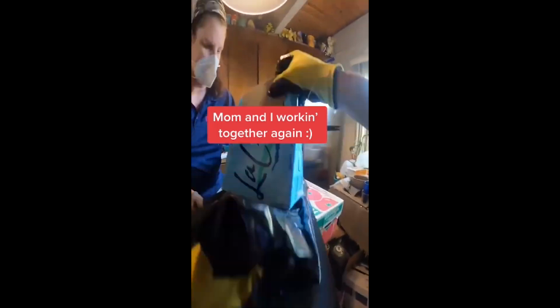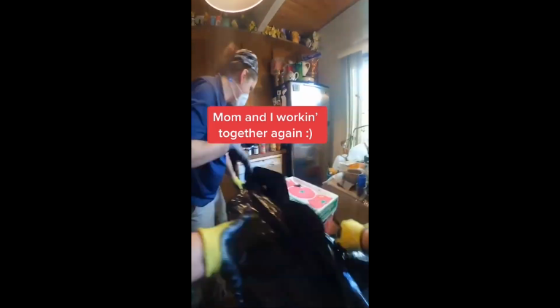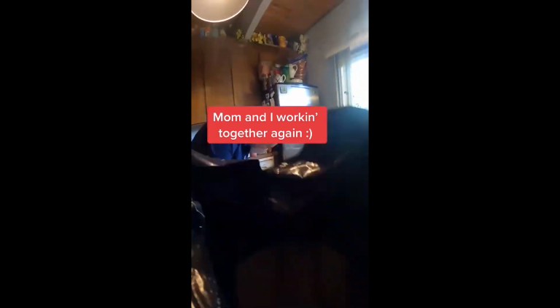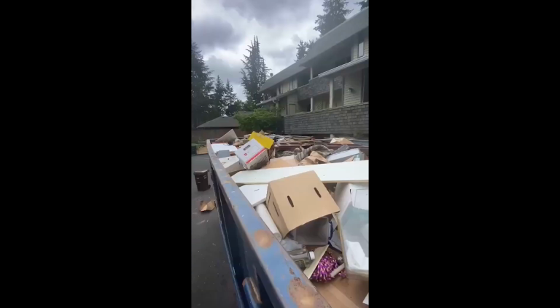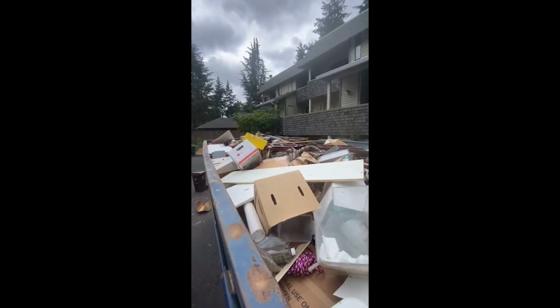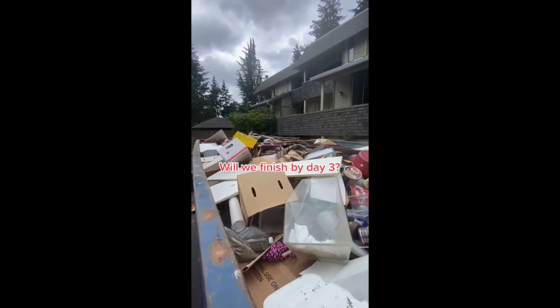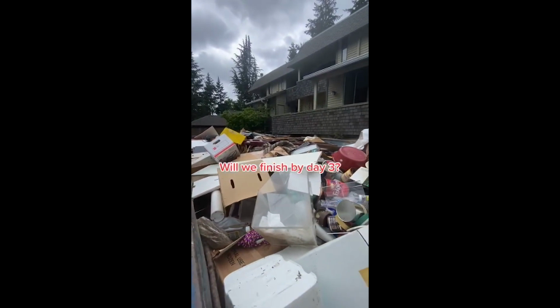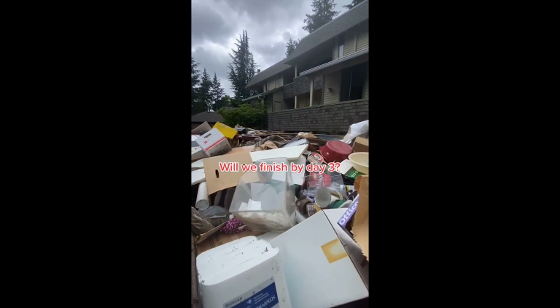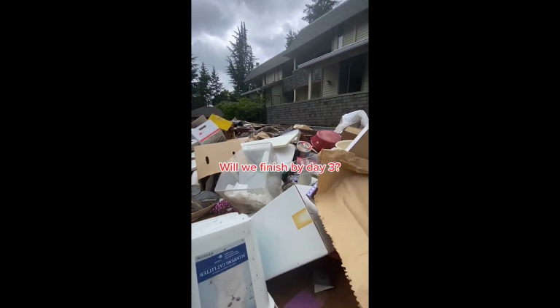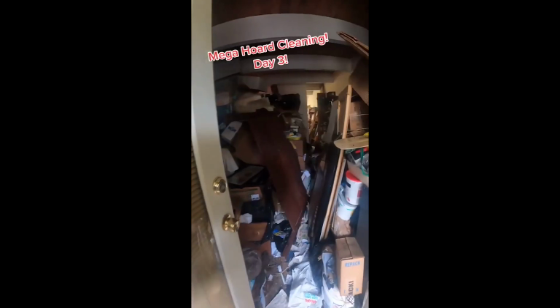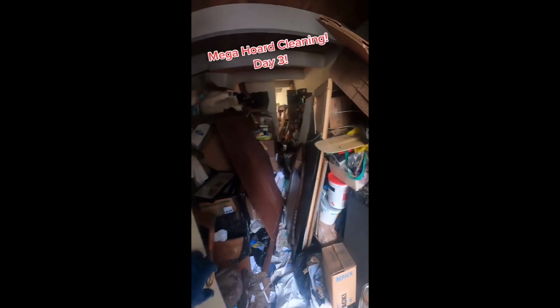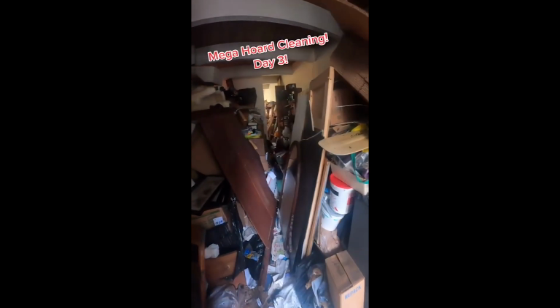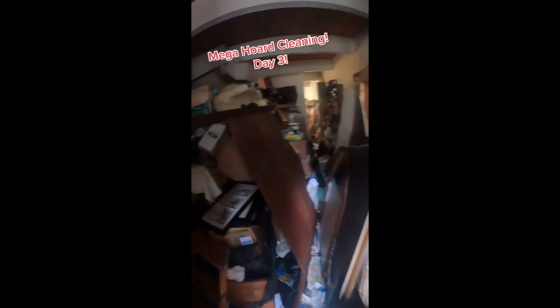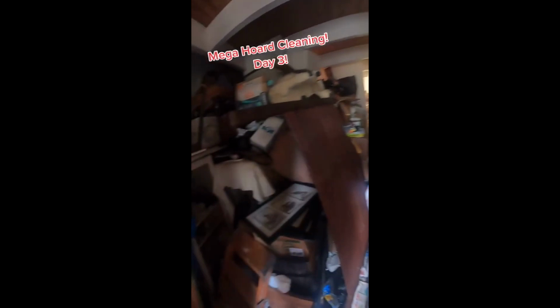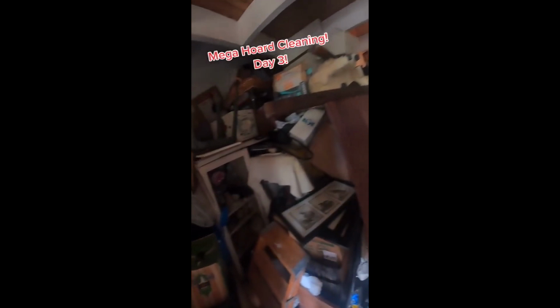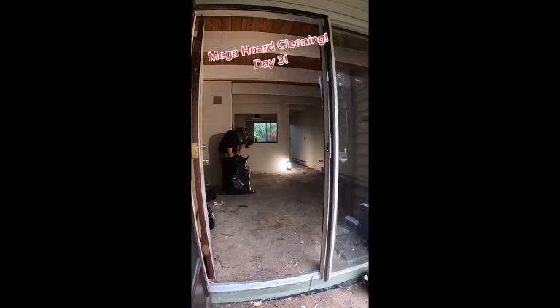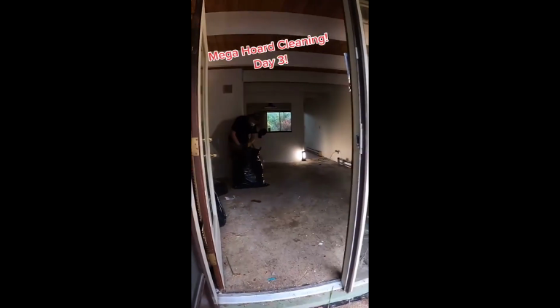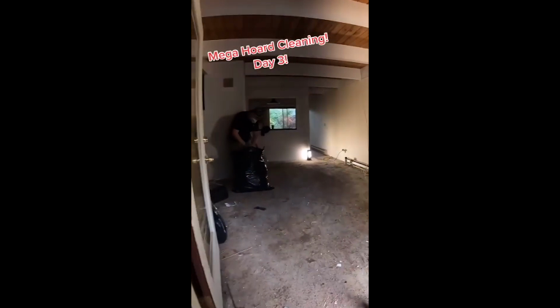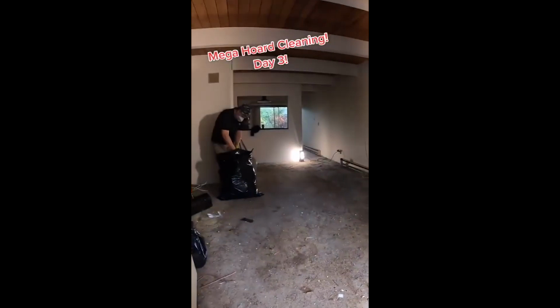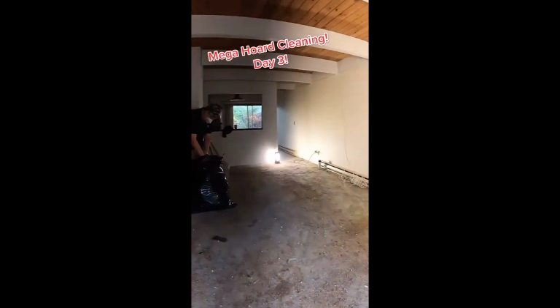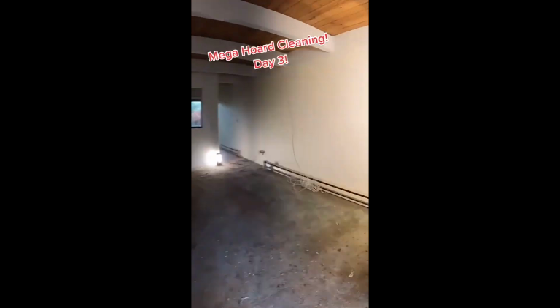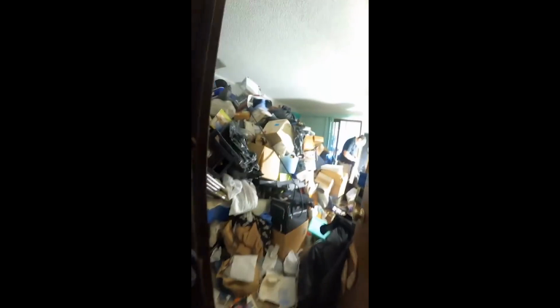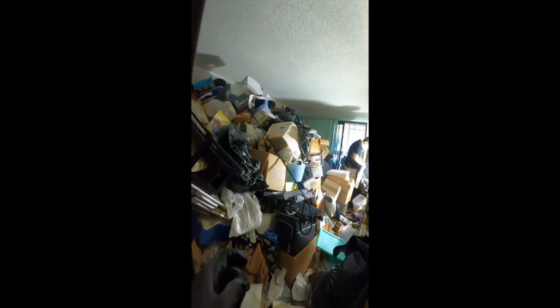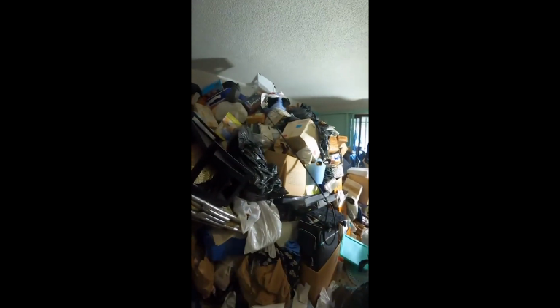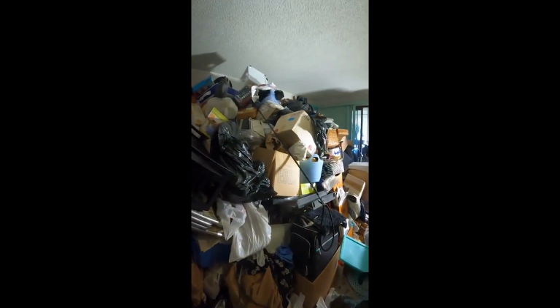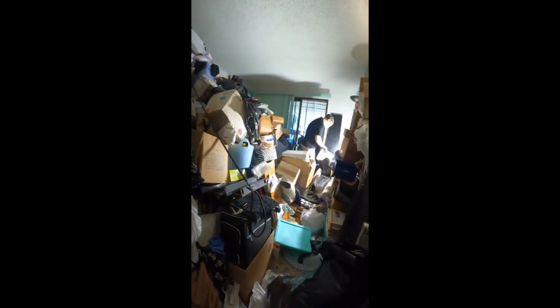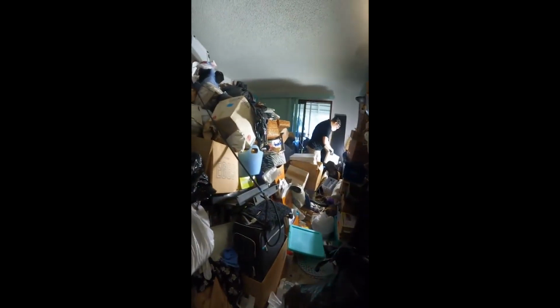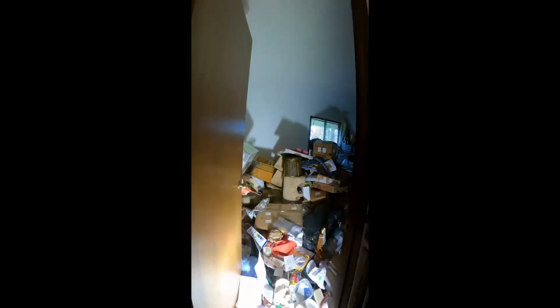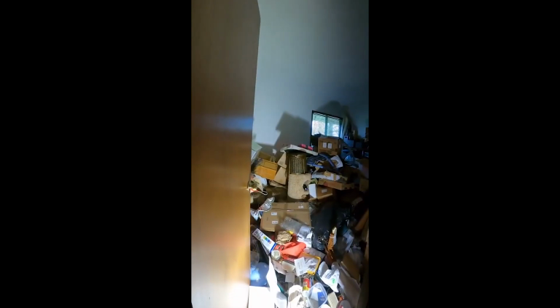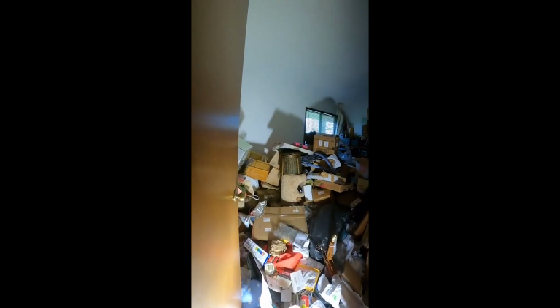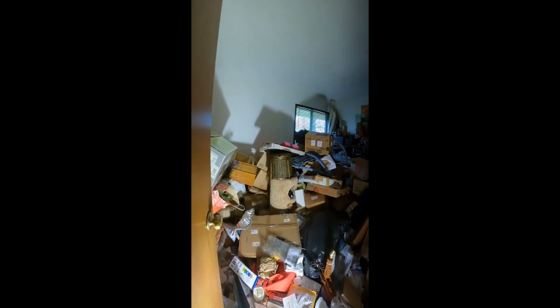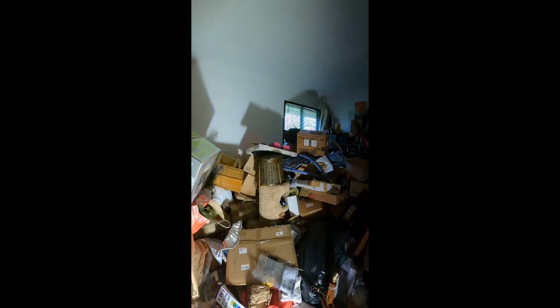We ended up filling up an entire dumpster and we still have a lot more to do. This is where we were at the start of day two. By the end of the day we had cleared out the entire living room, but that still left us with the entire upstairs bedroom and the second guest room.